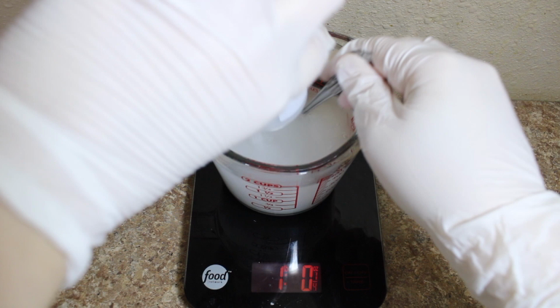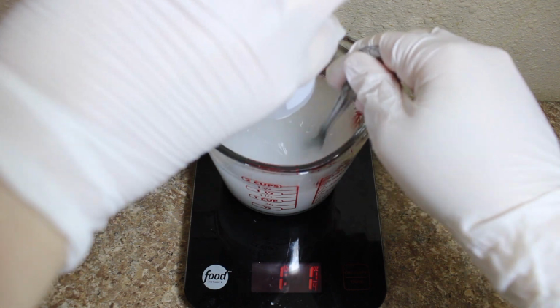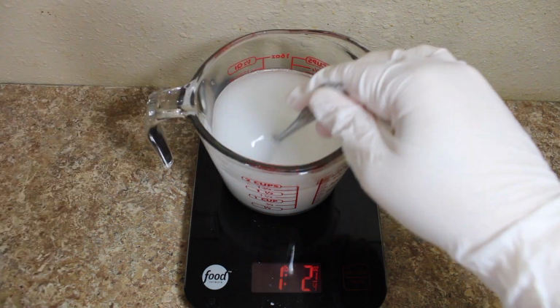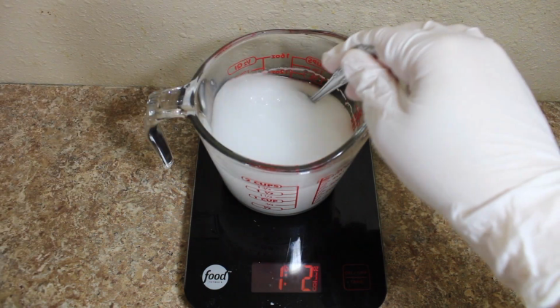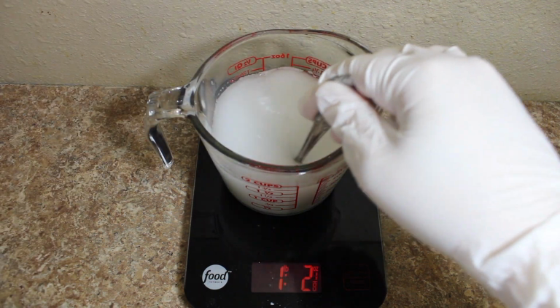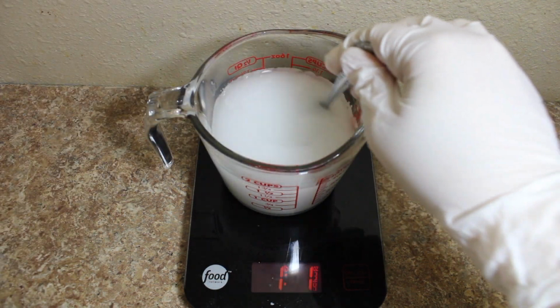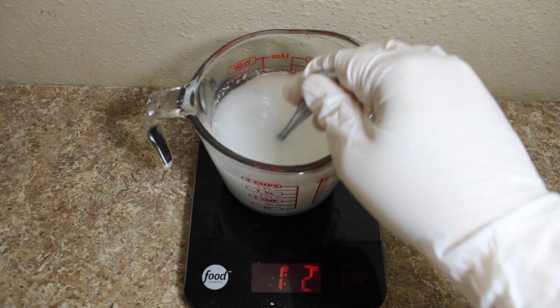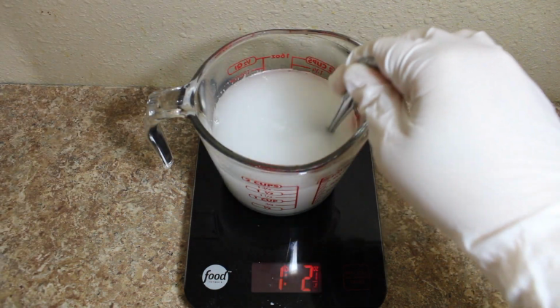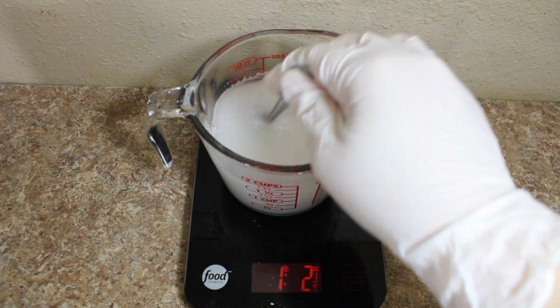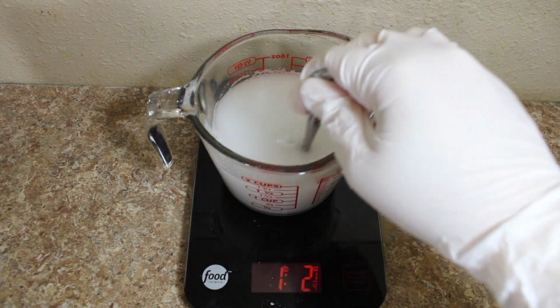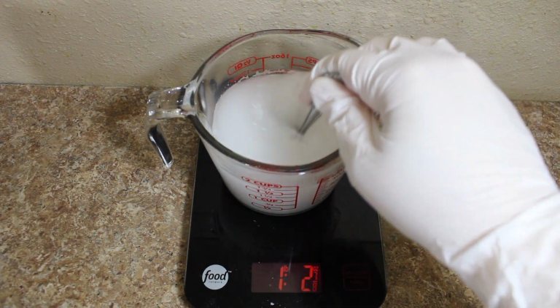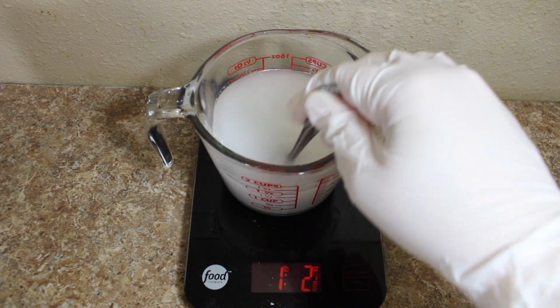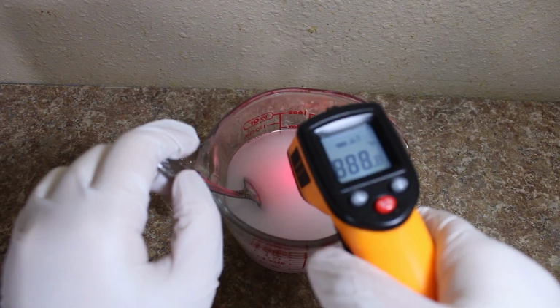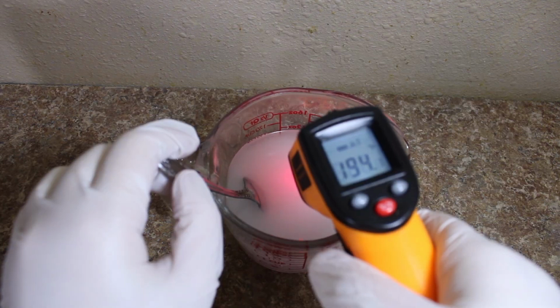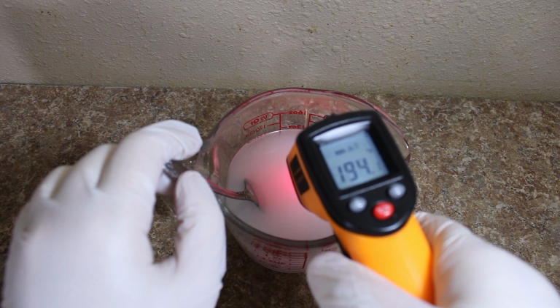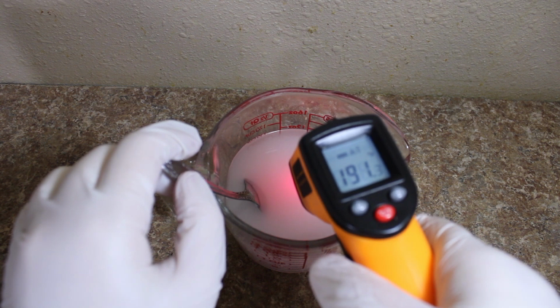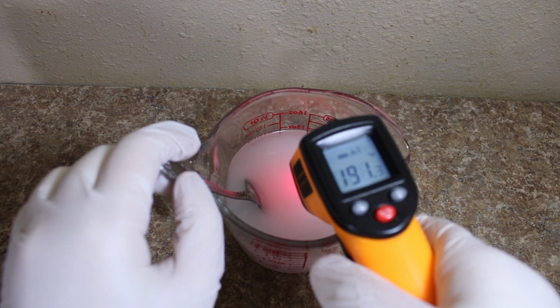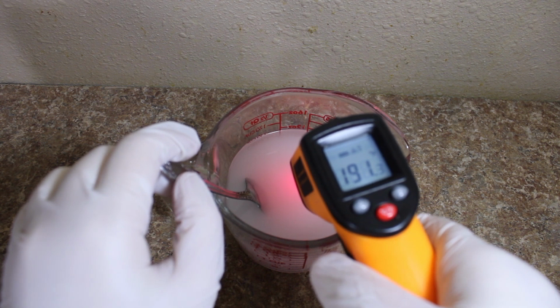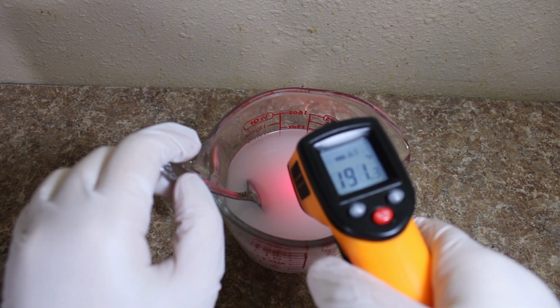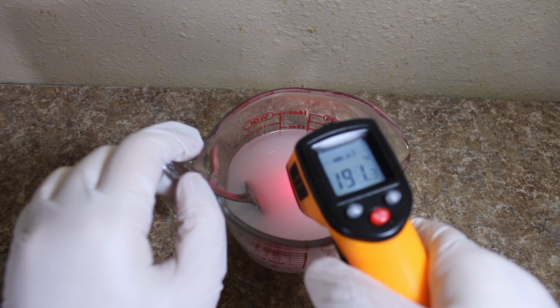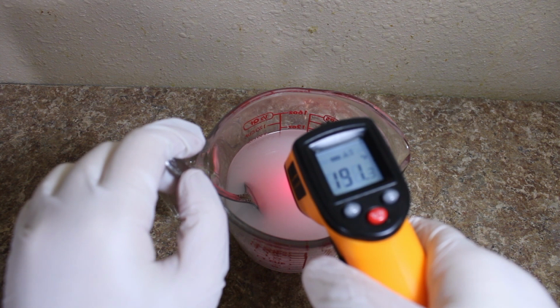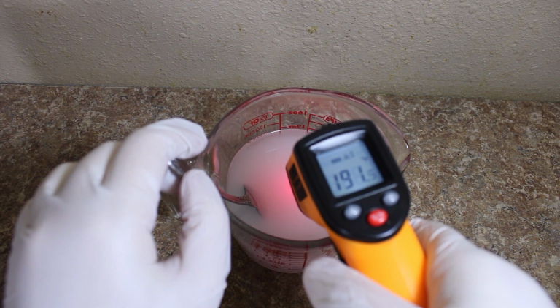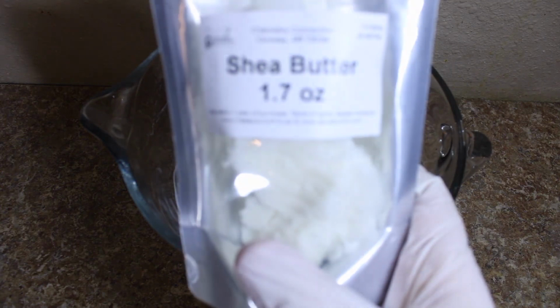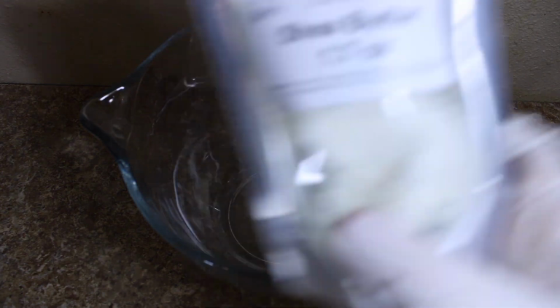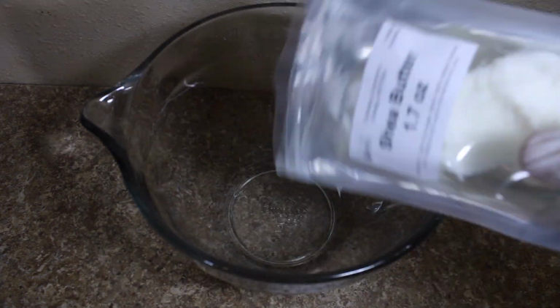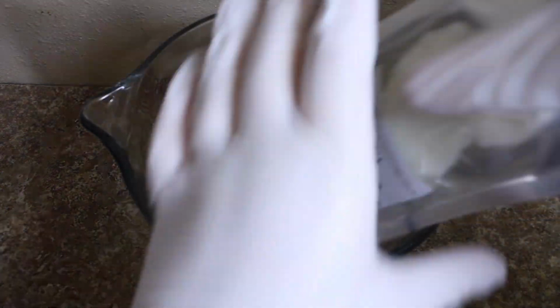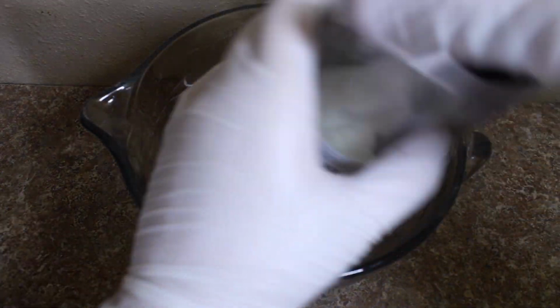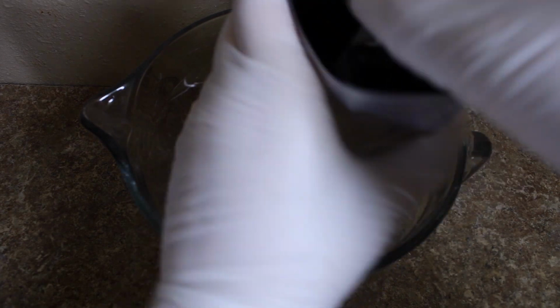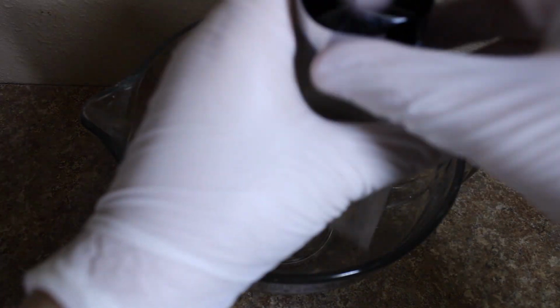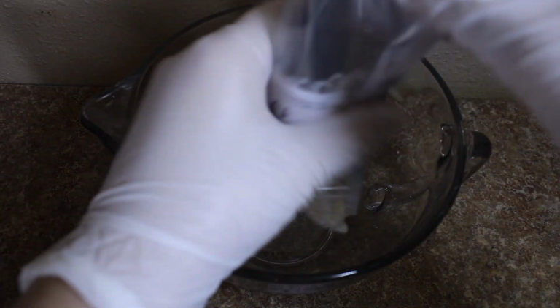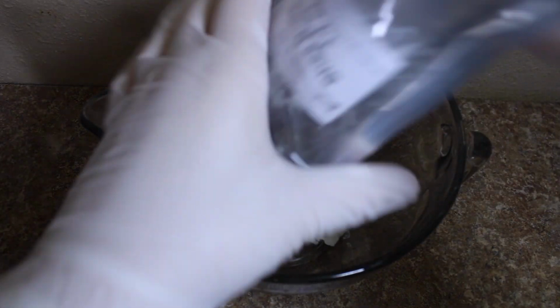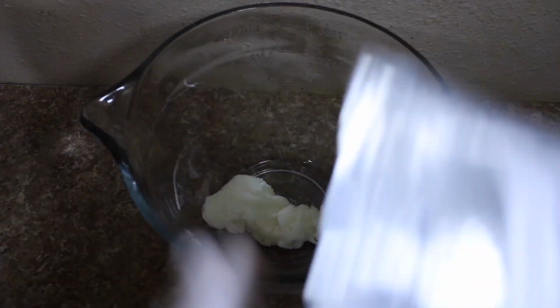You want it to be around 80 to 90 degrees — as you can see we're way above that, so we need to let it cool for quite some time. Then you're going to melt your butter and combine with all your oils.